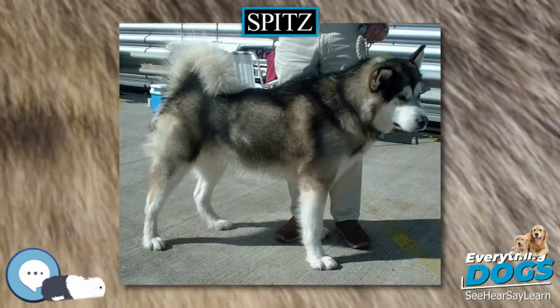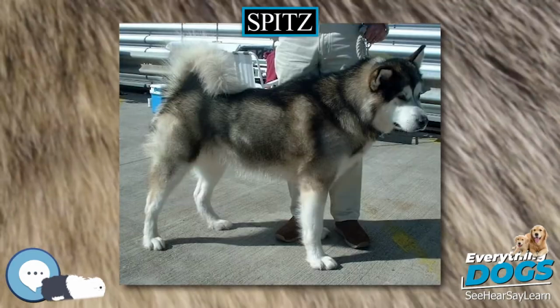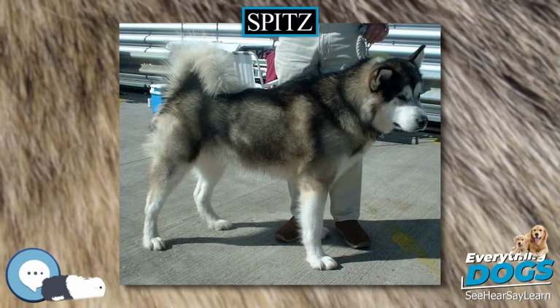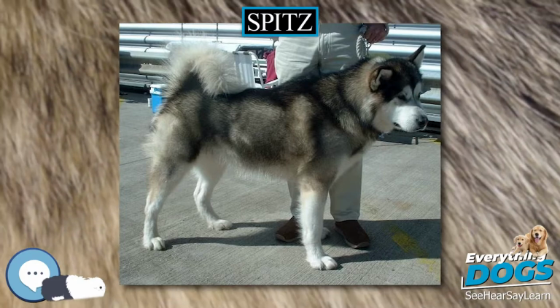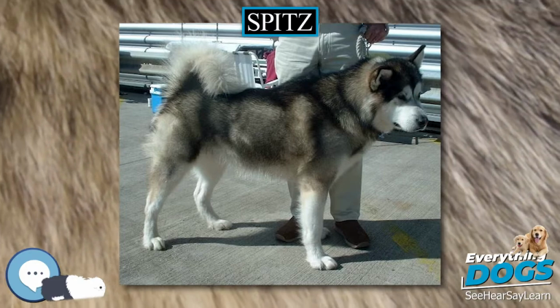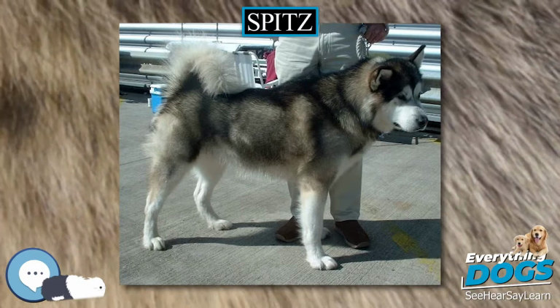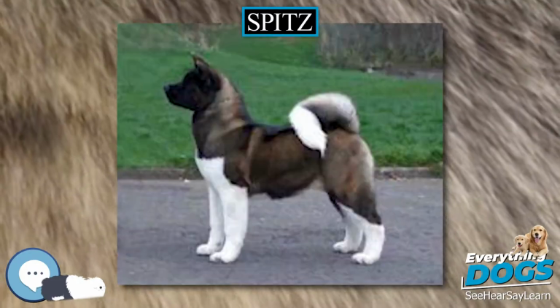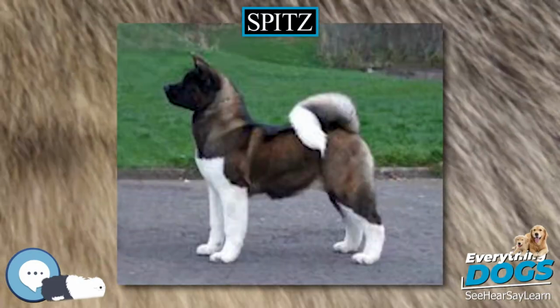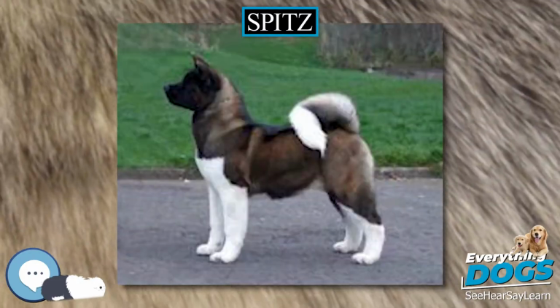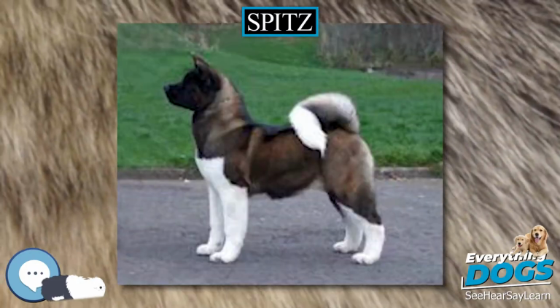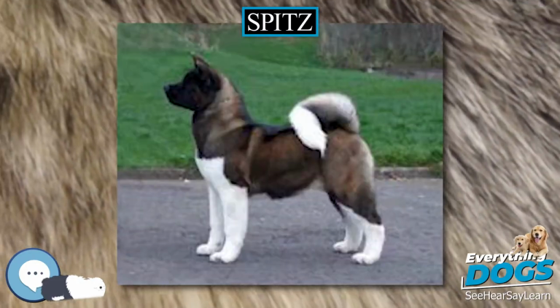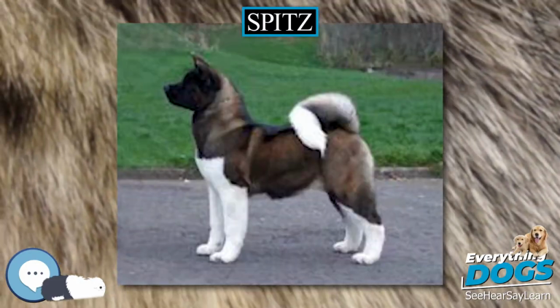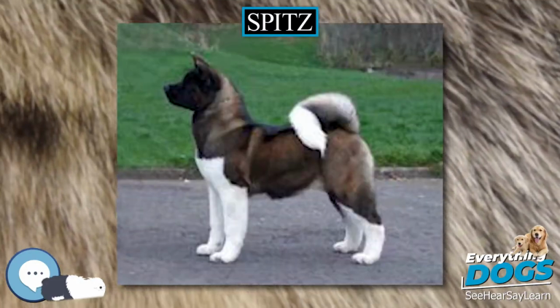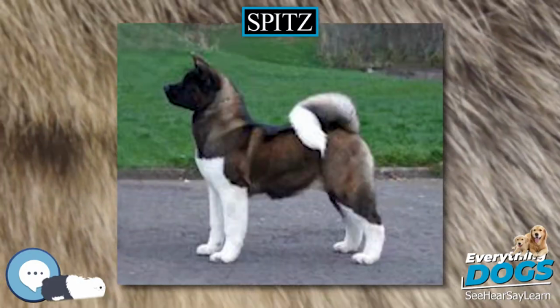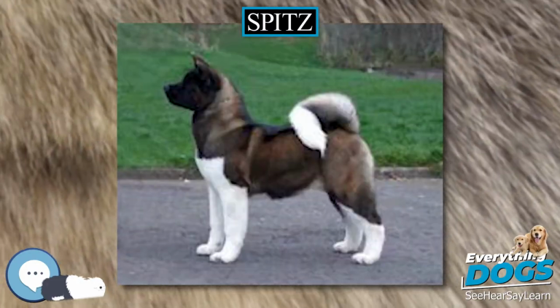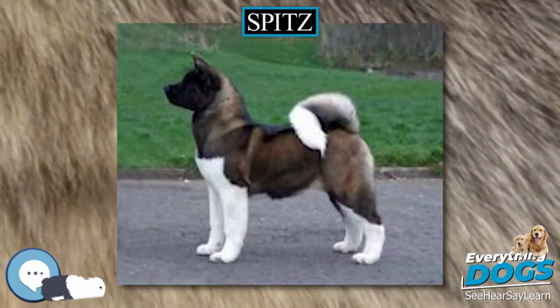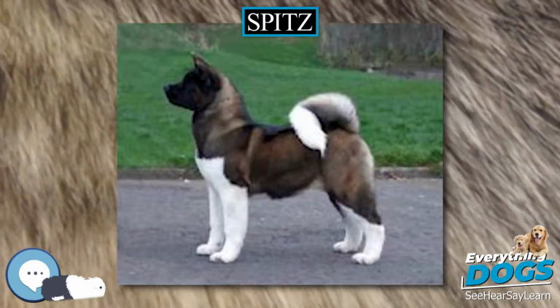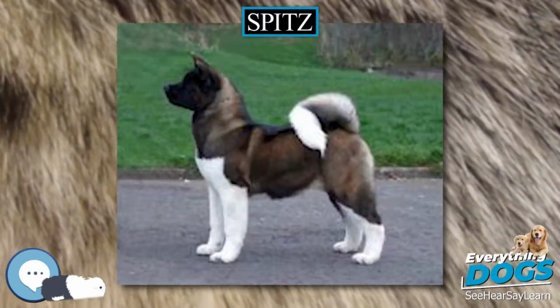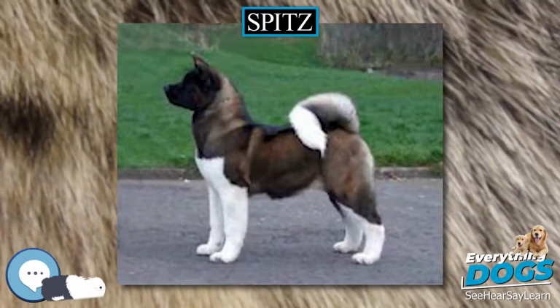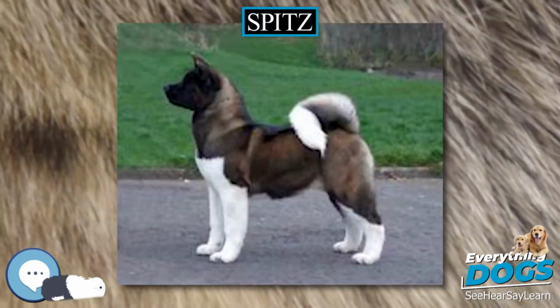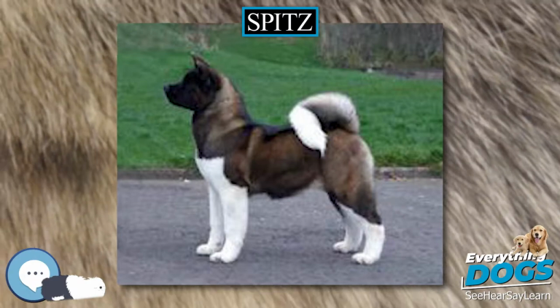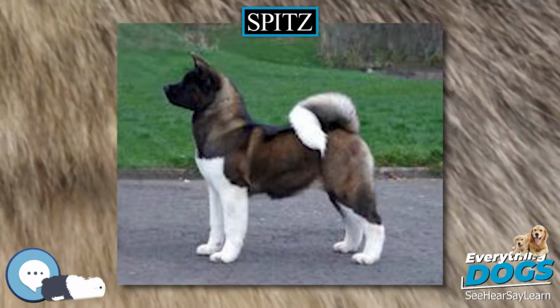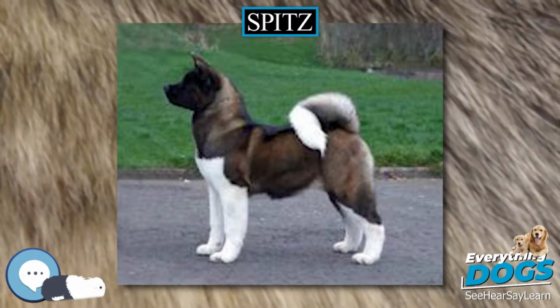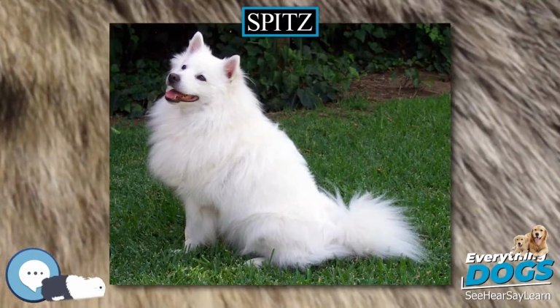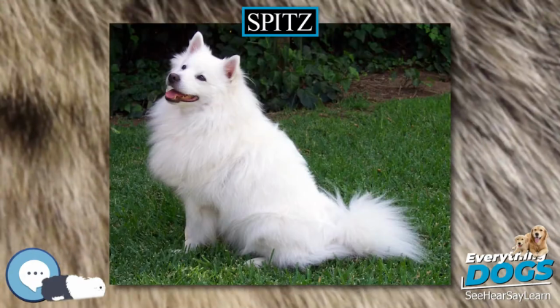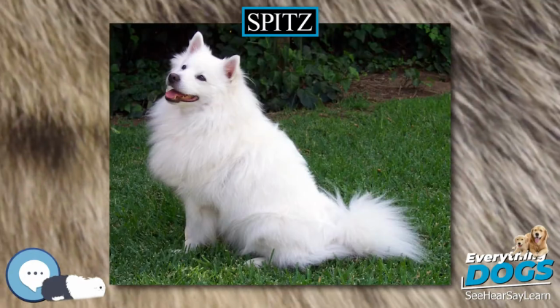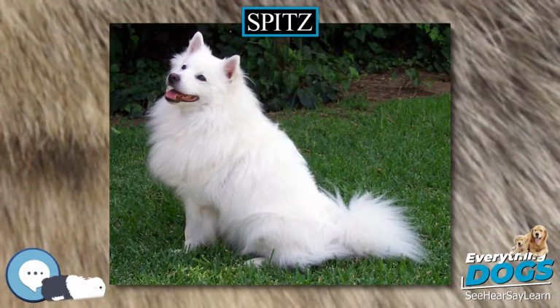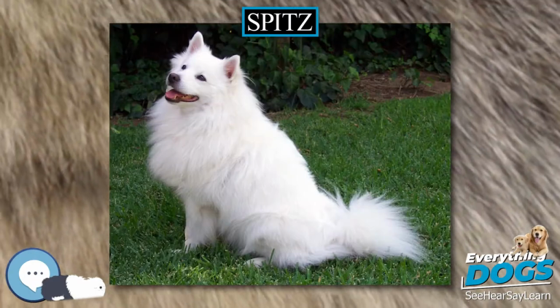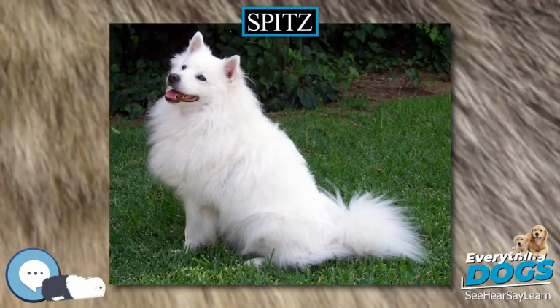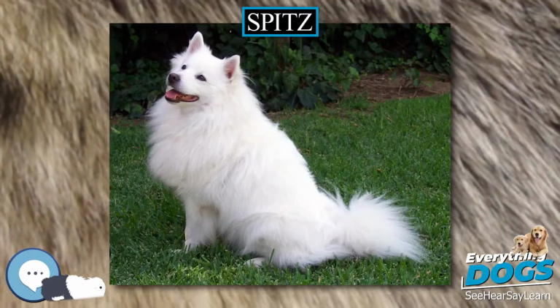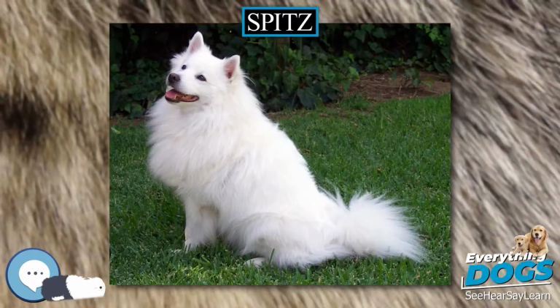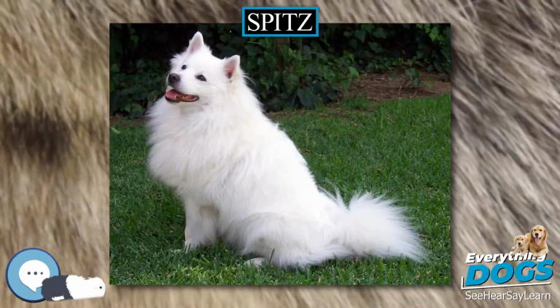The type was described as Canis pomeranus by Johann Friedrich Gmelin in his revision of Systema Naturae in 1788, printed in English in 1792.